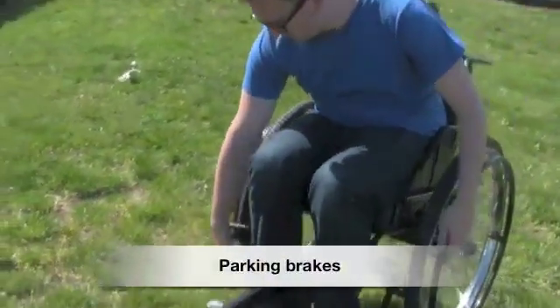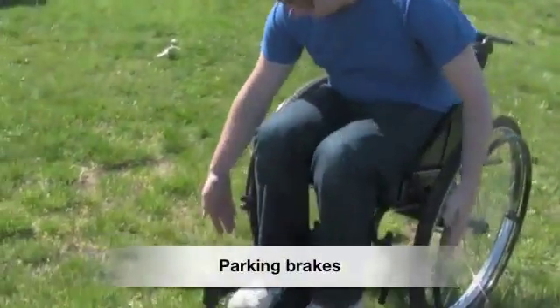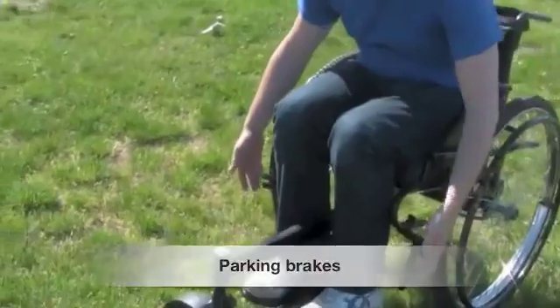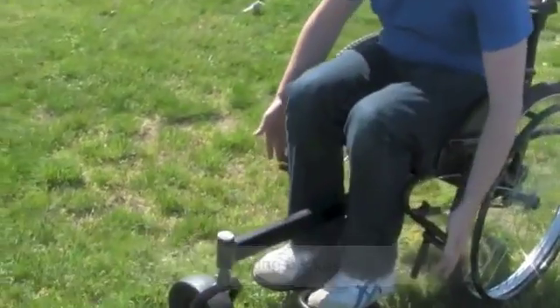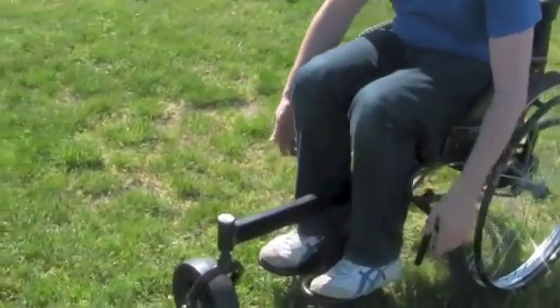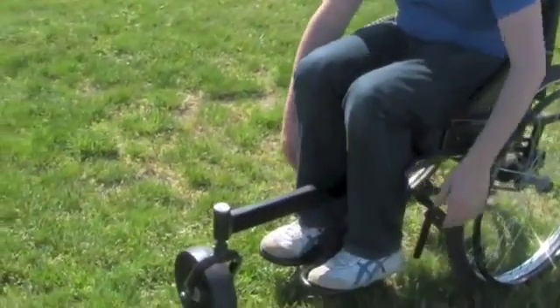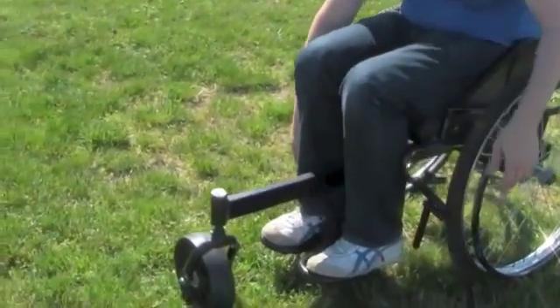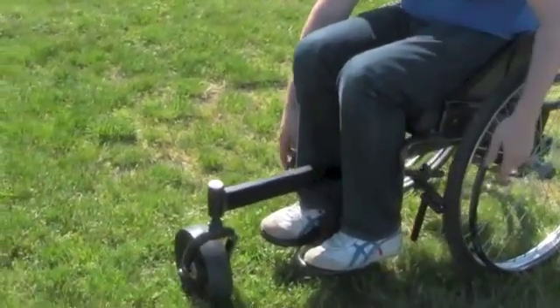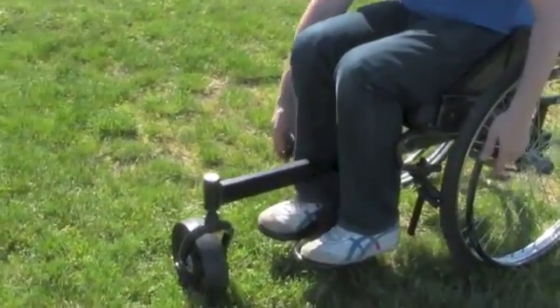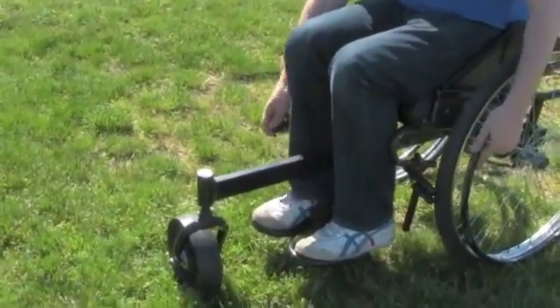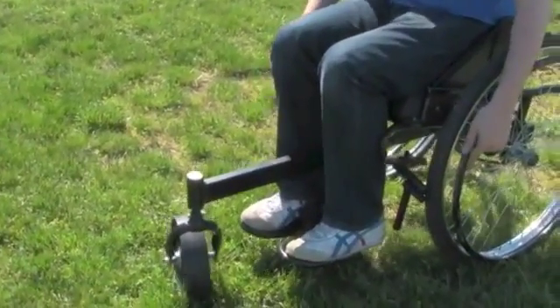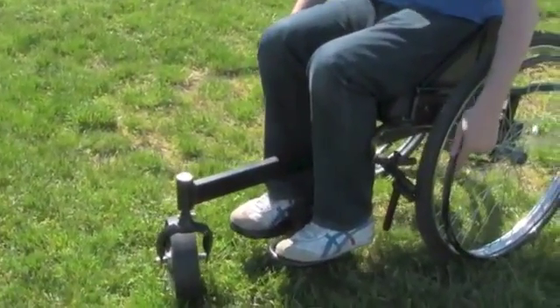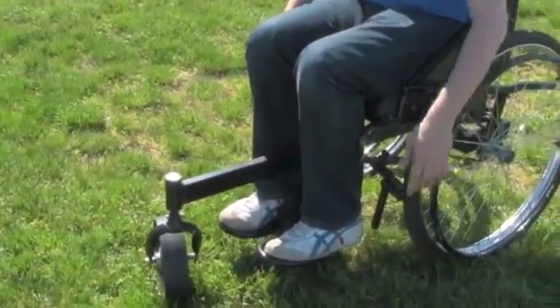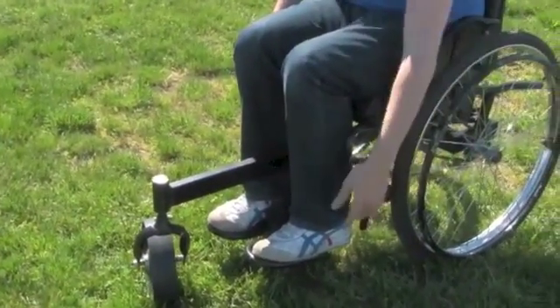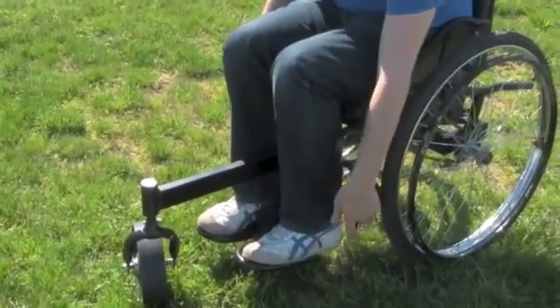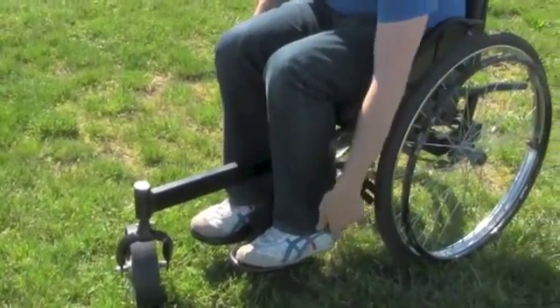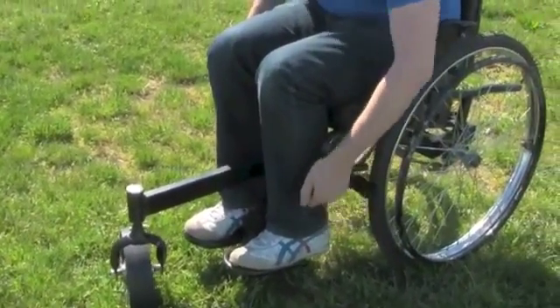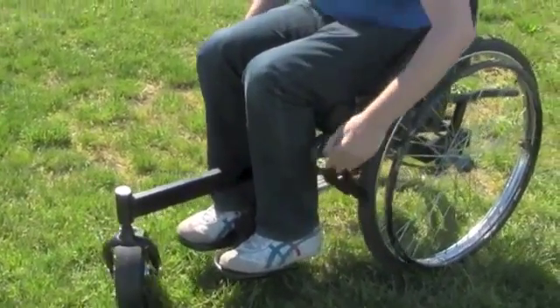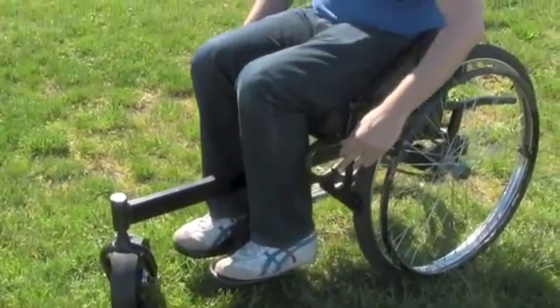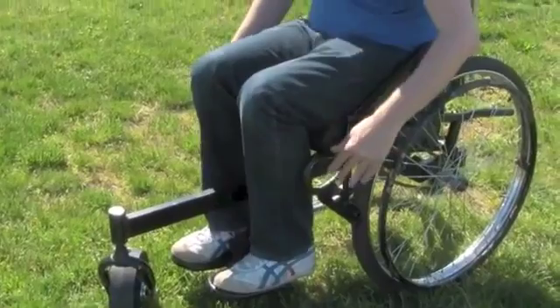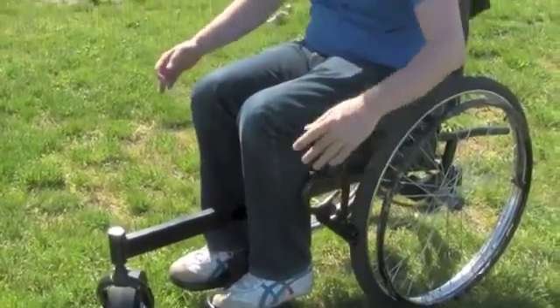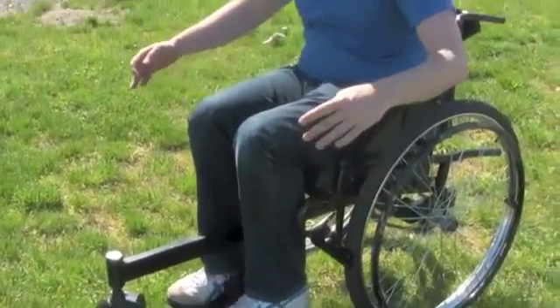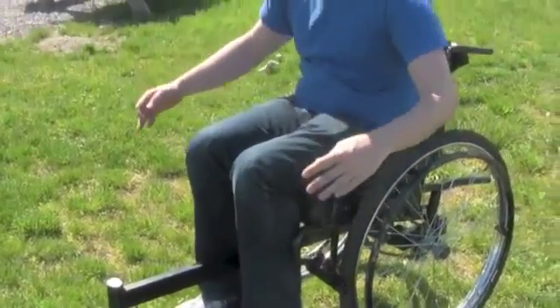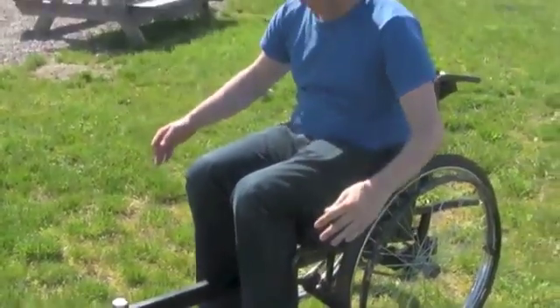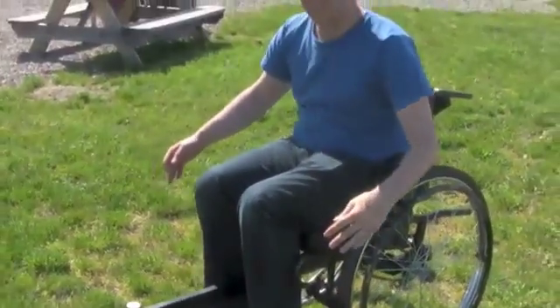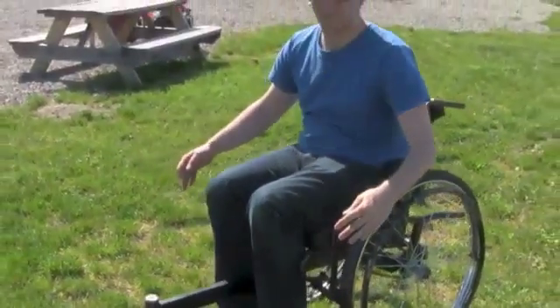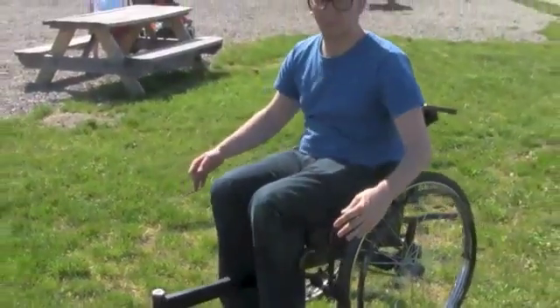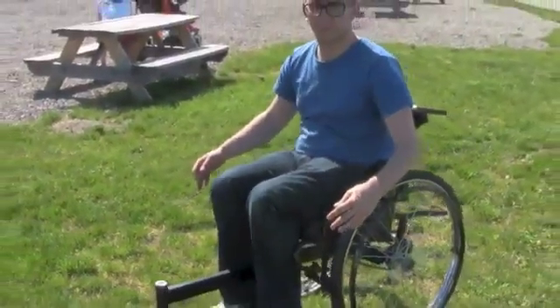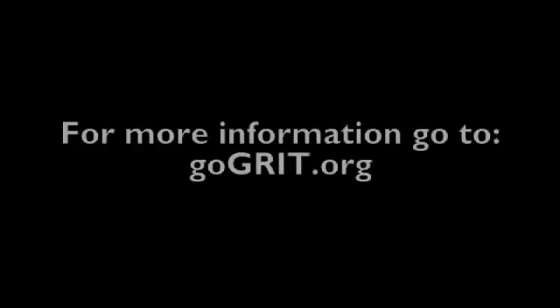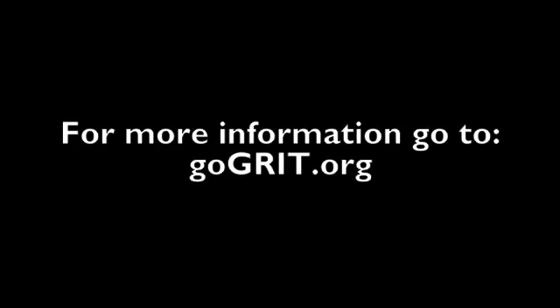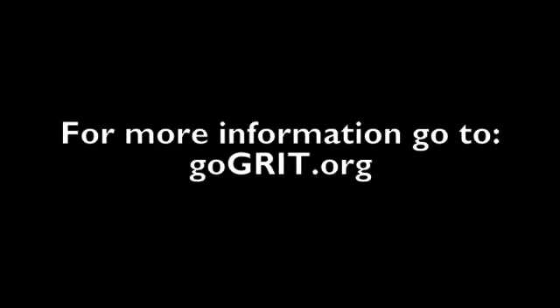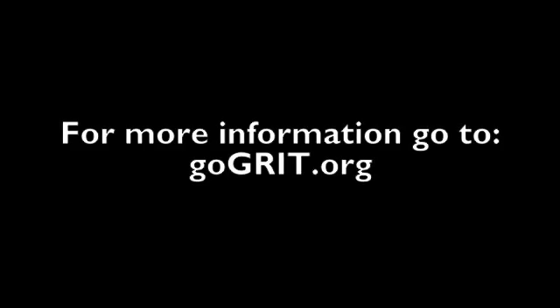Parking brakes are located on either side of the chair.